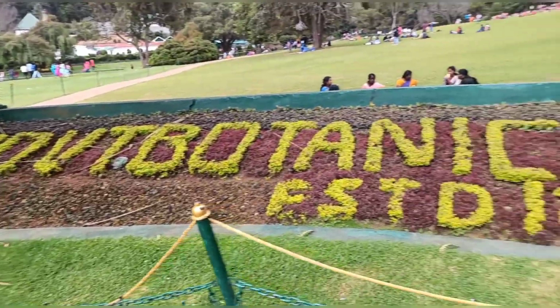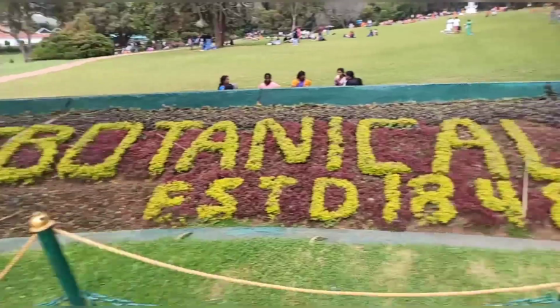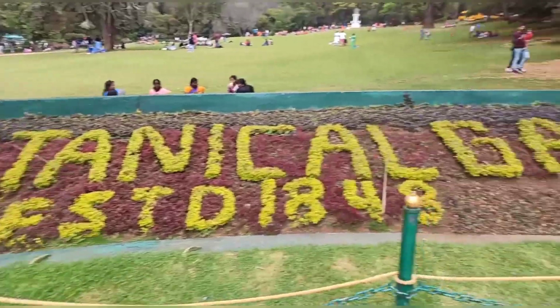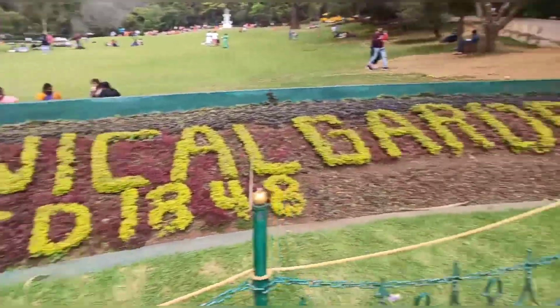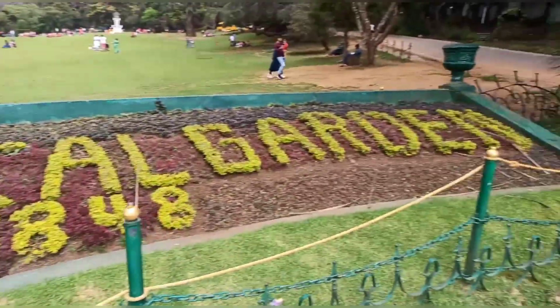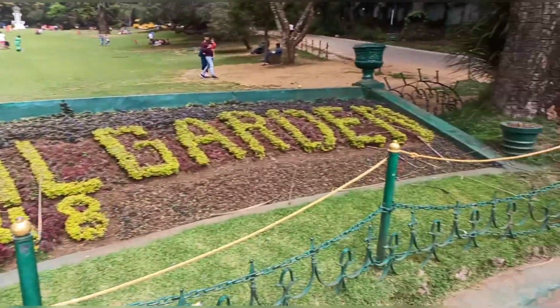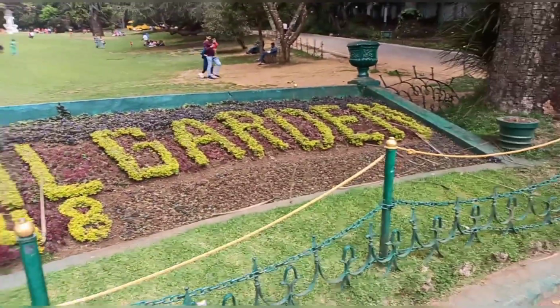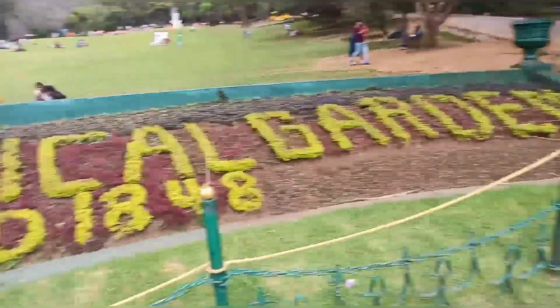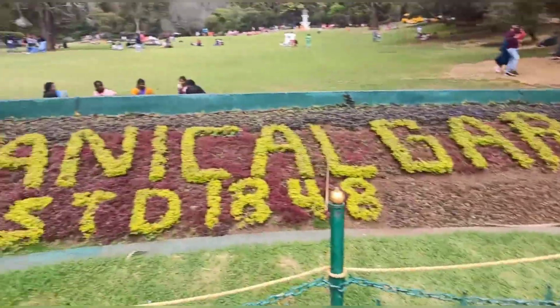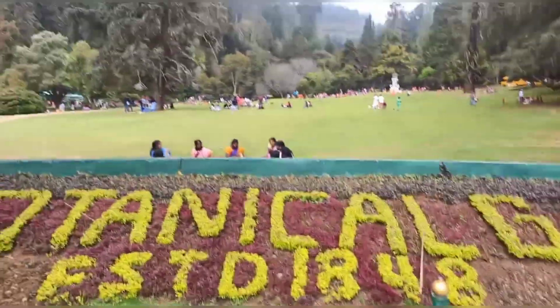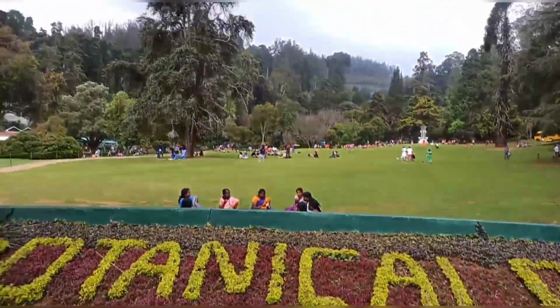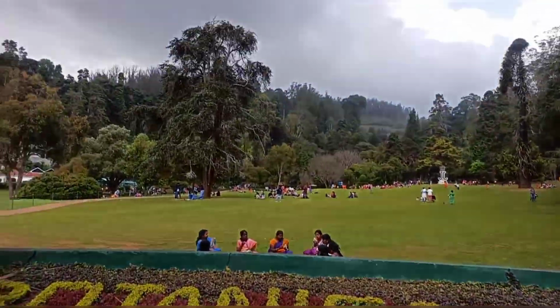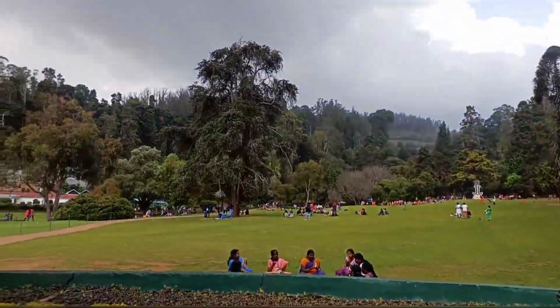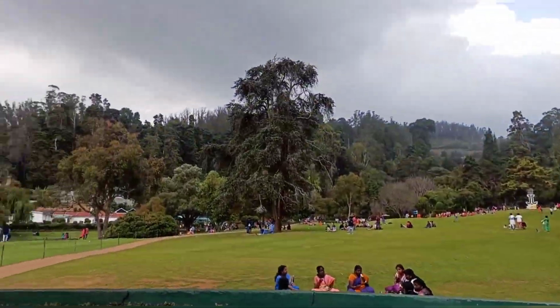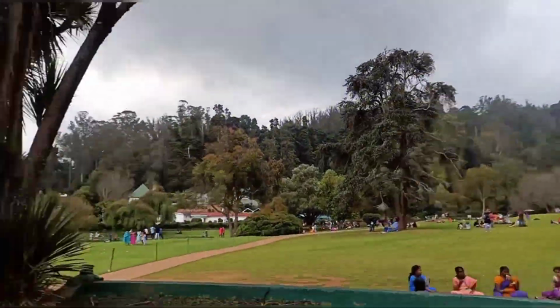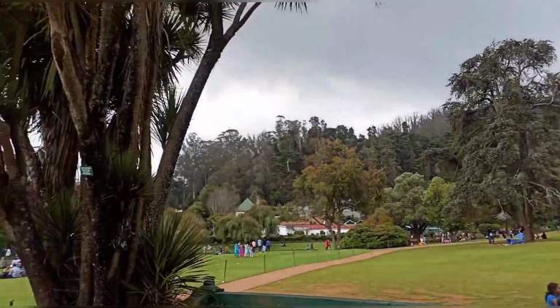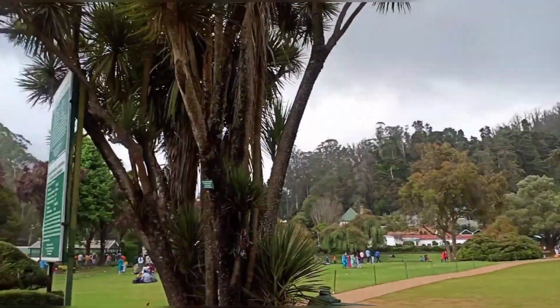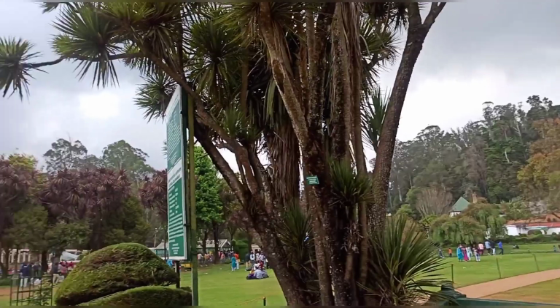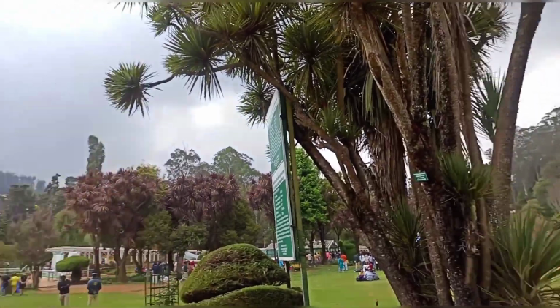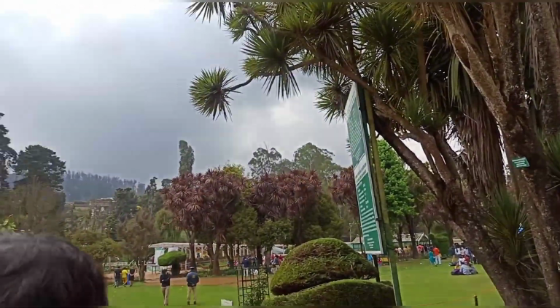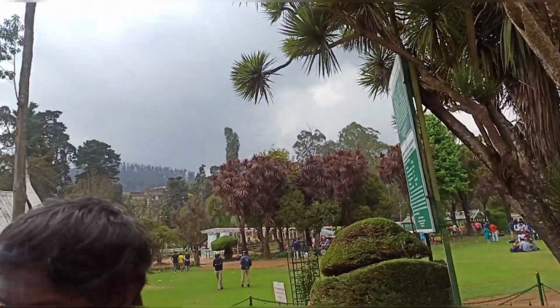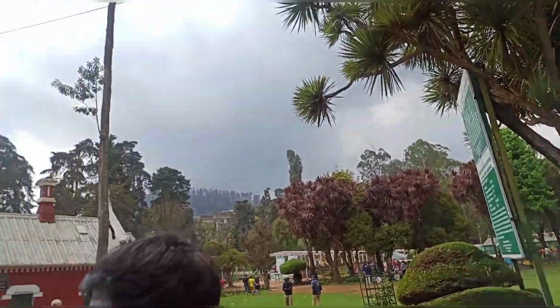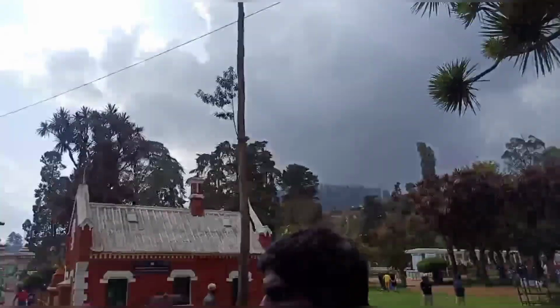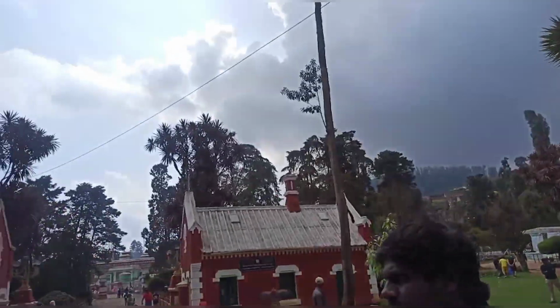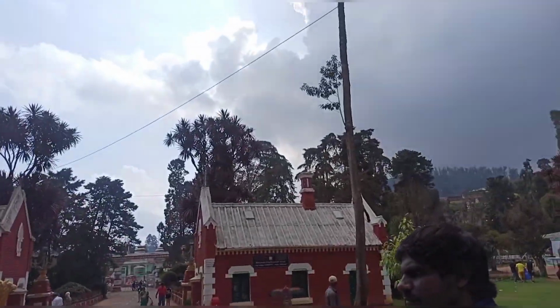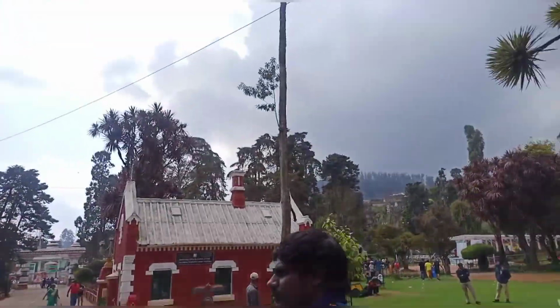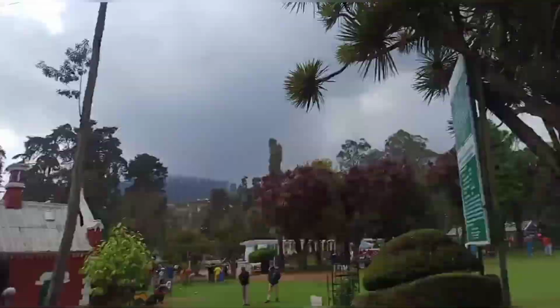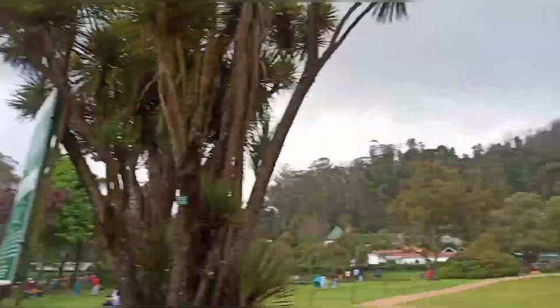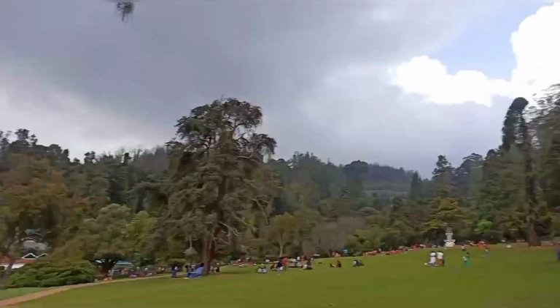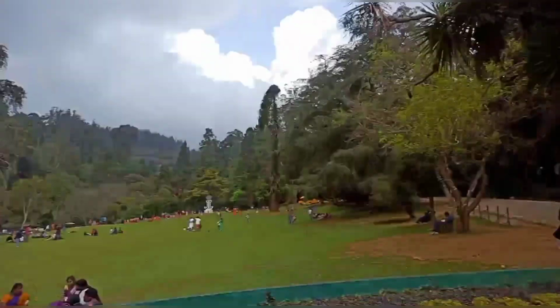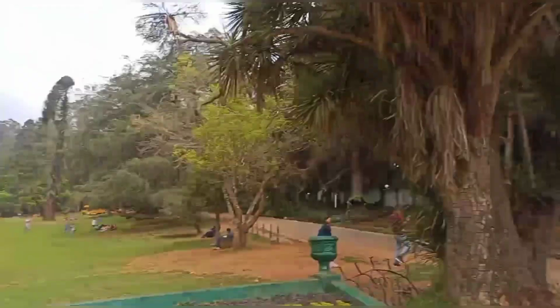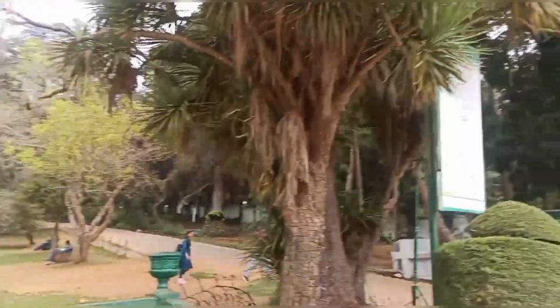The botanical garden was started in 1848. I am going to share this one day trip to Tata Vibe in the next vlog.